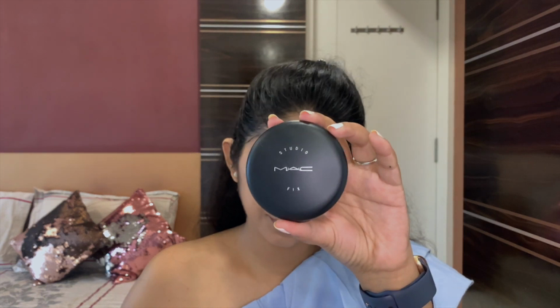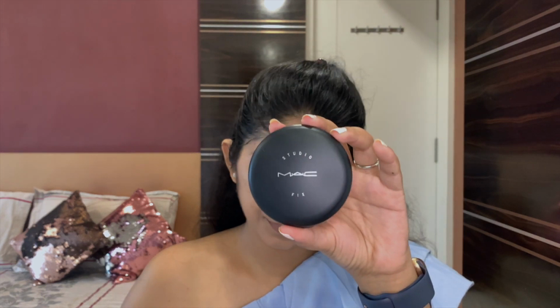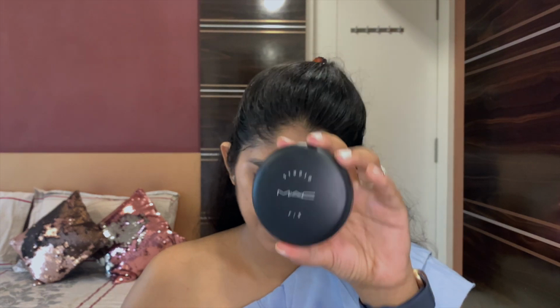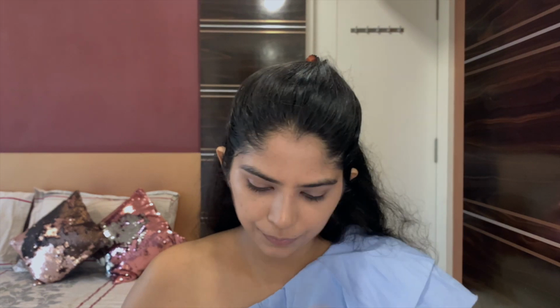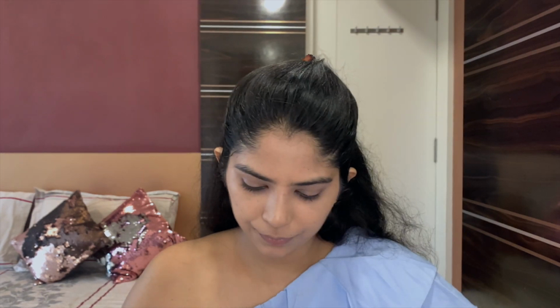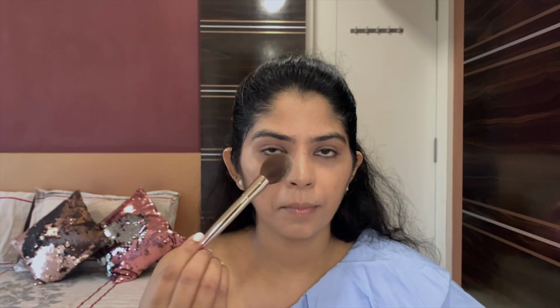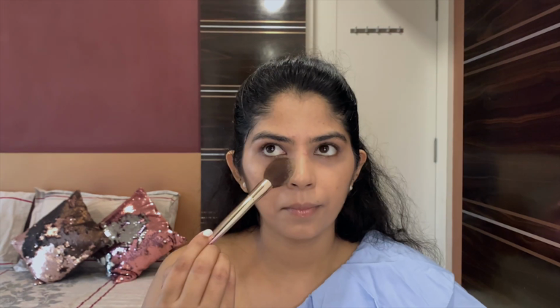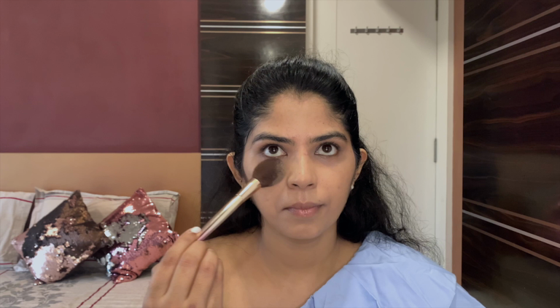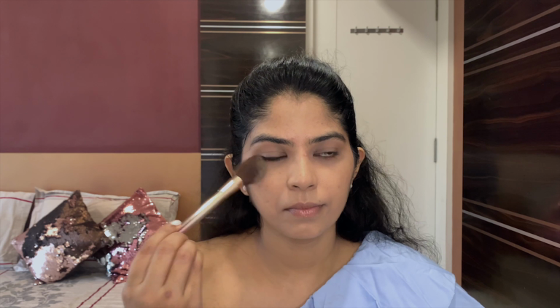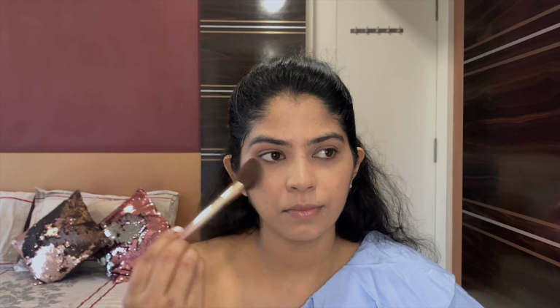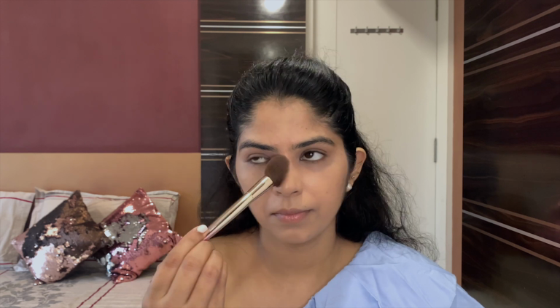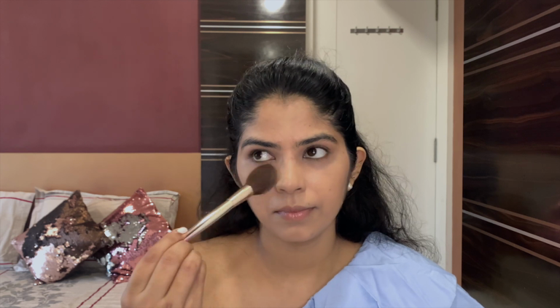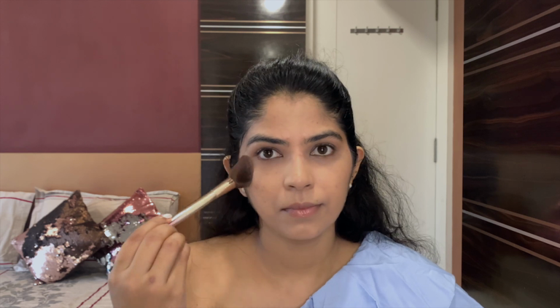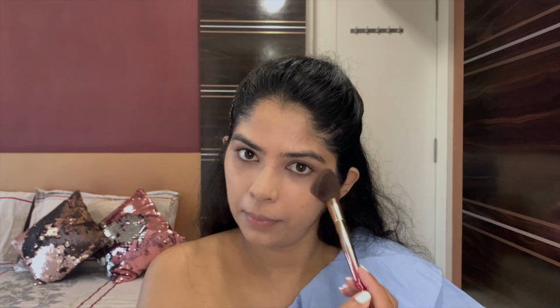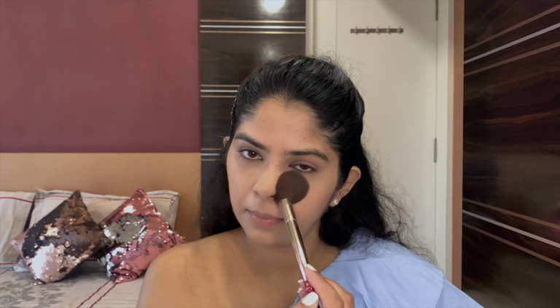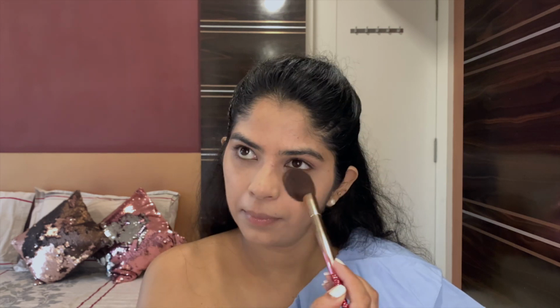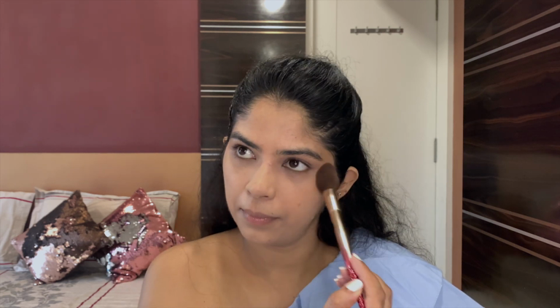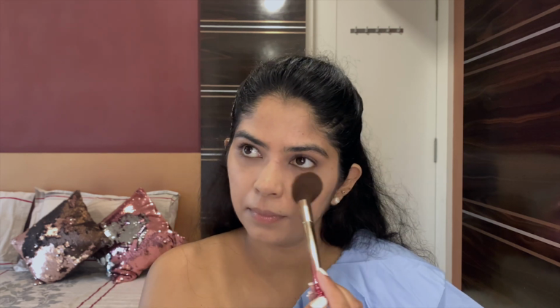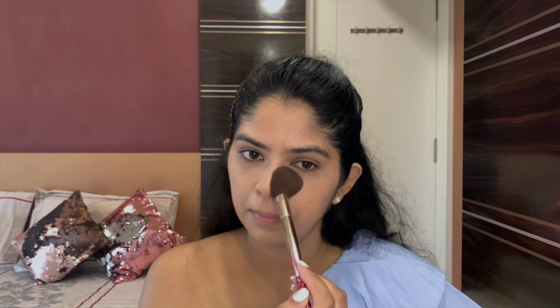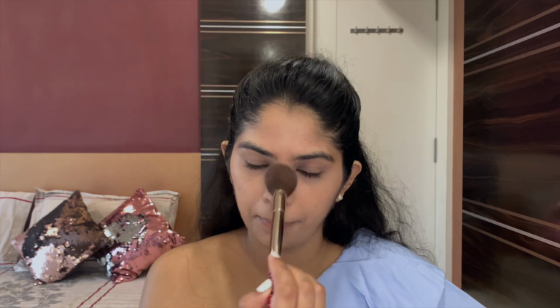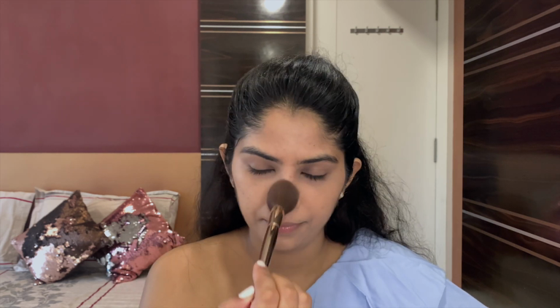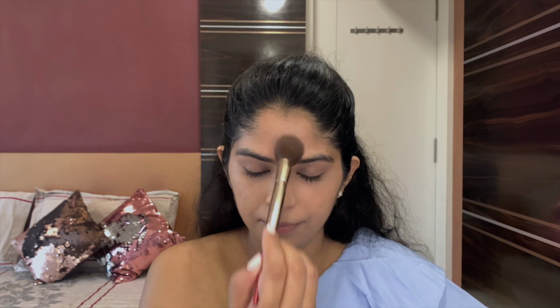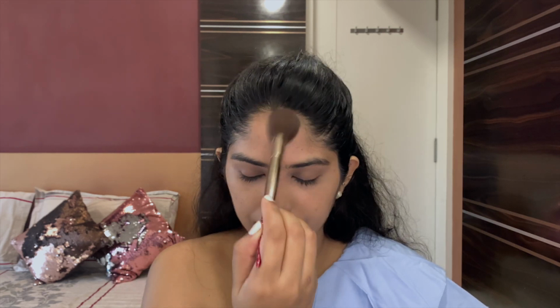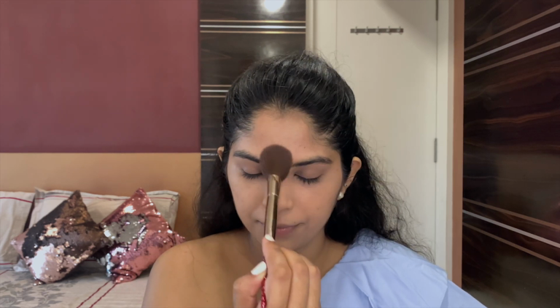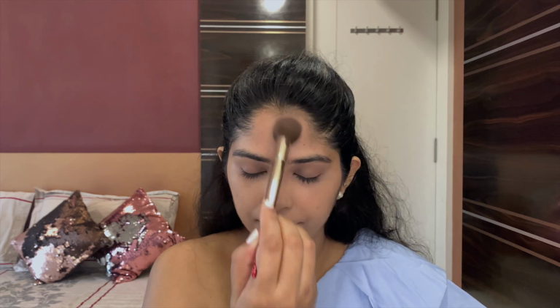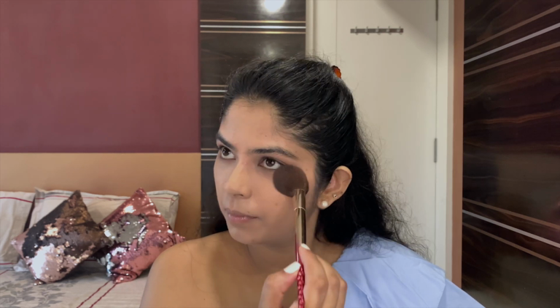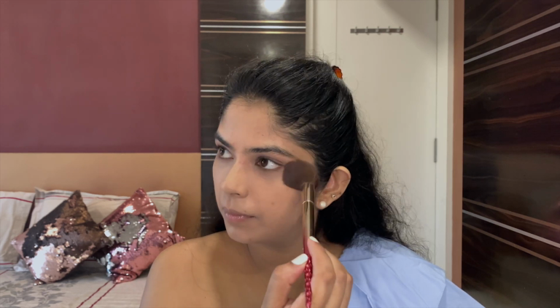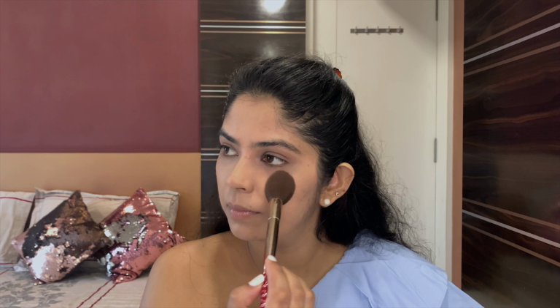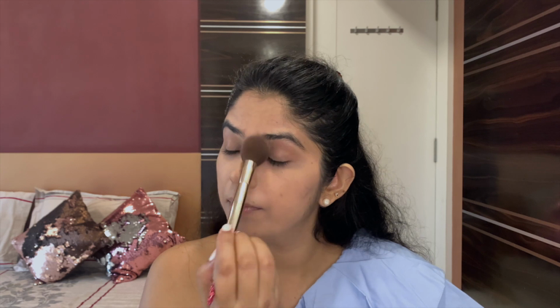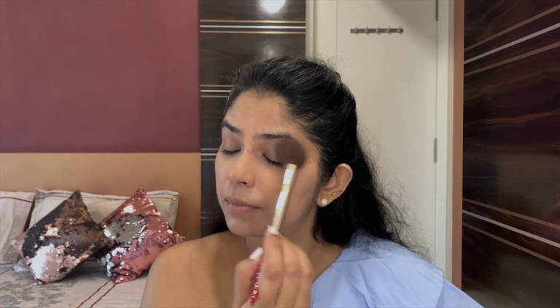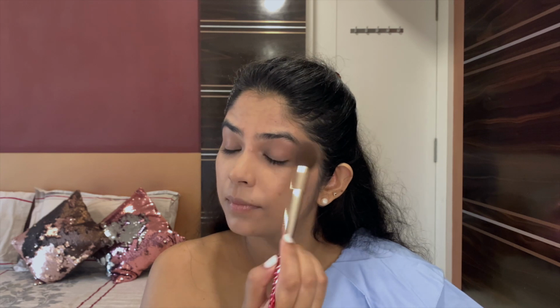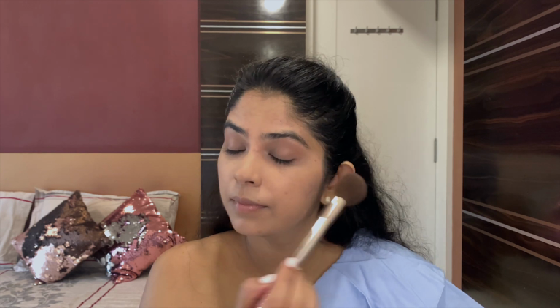Dabbing the MAC Studio Finish long-wear compact powder on the areas that tend to get oily, which also prevents my foundation and concealer from creasing.